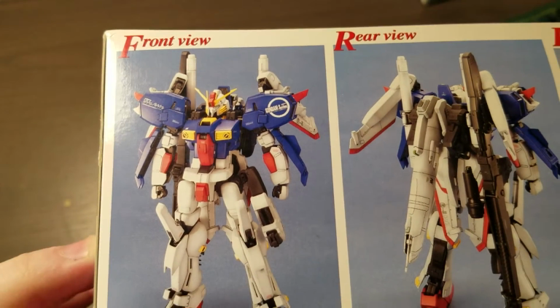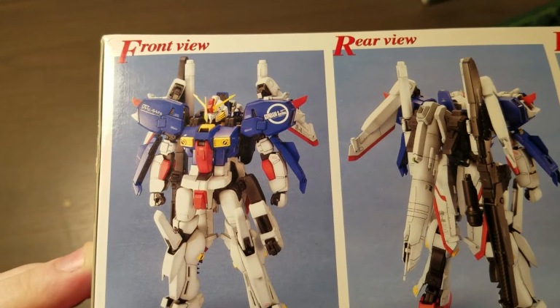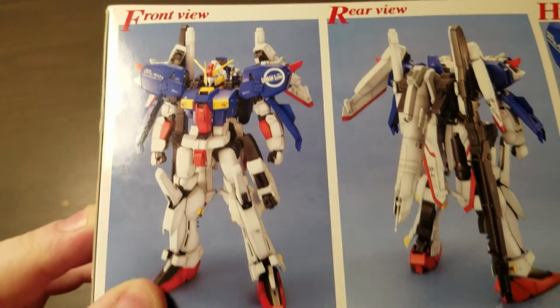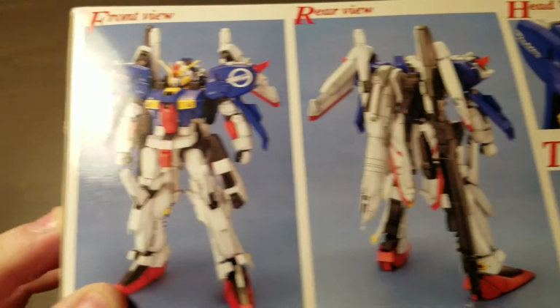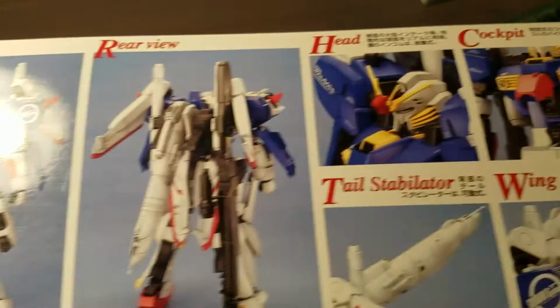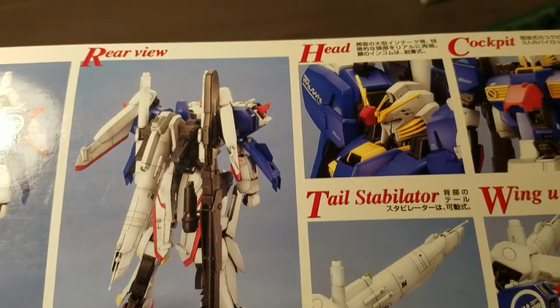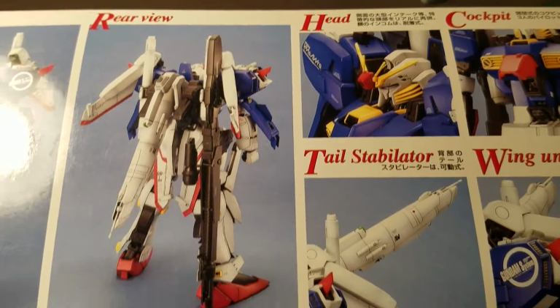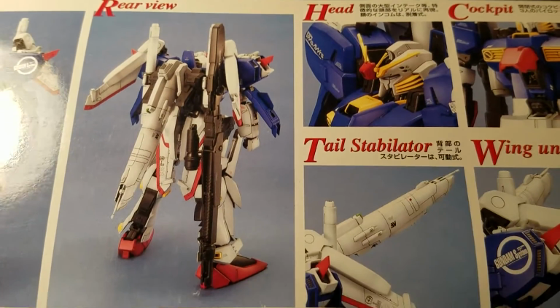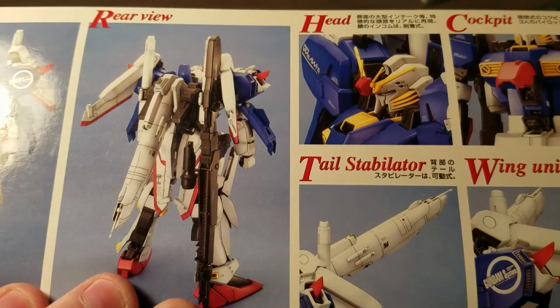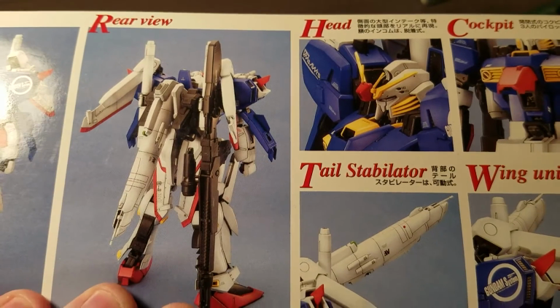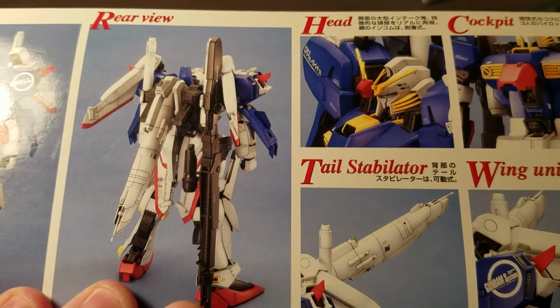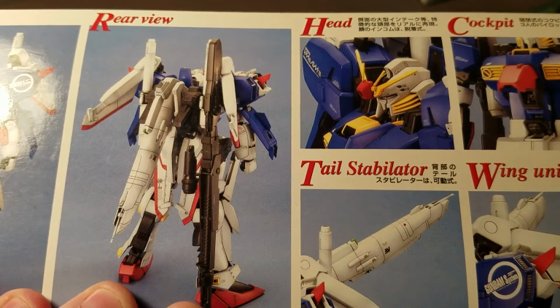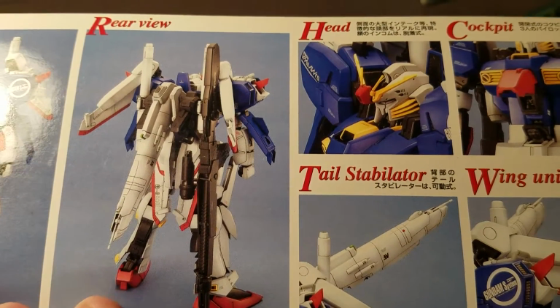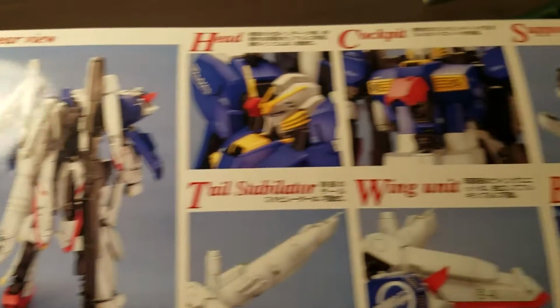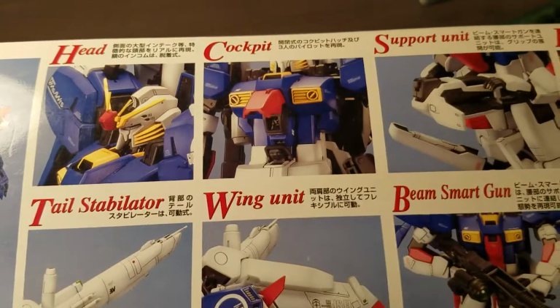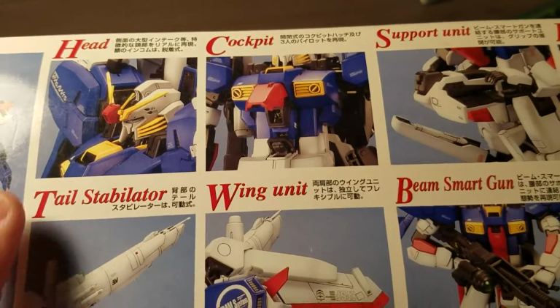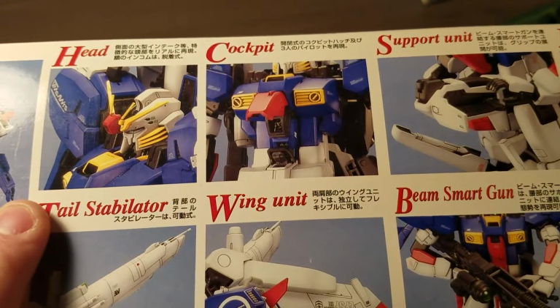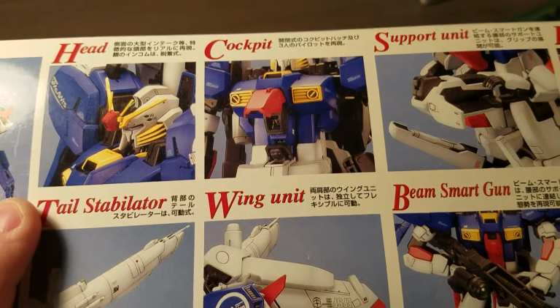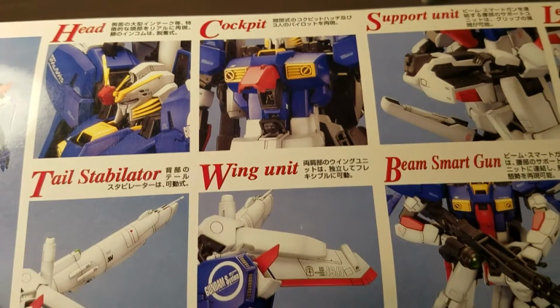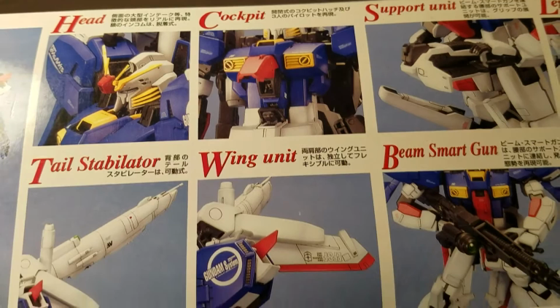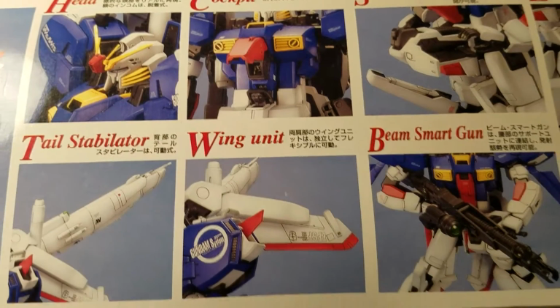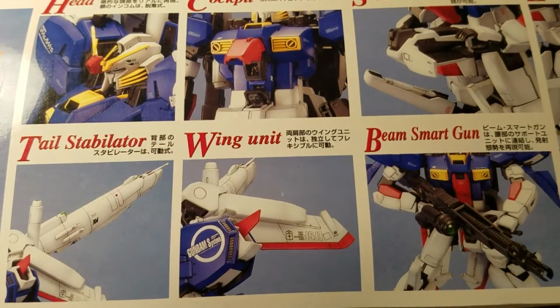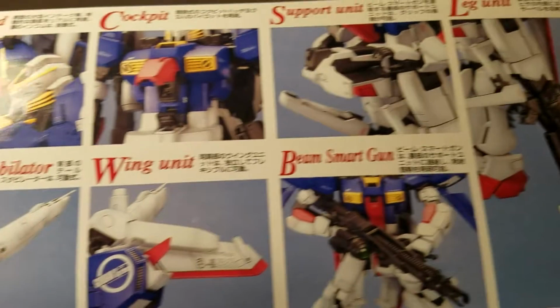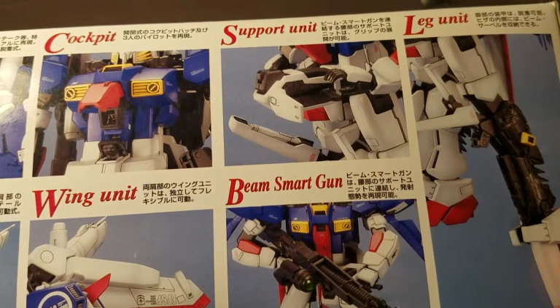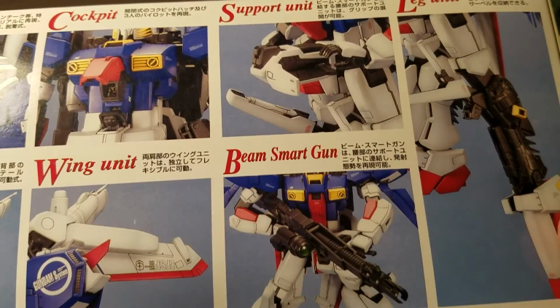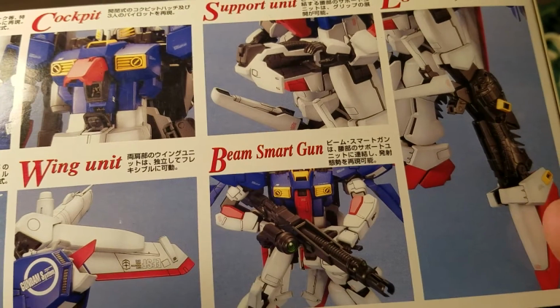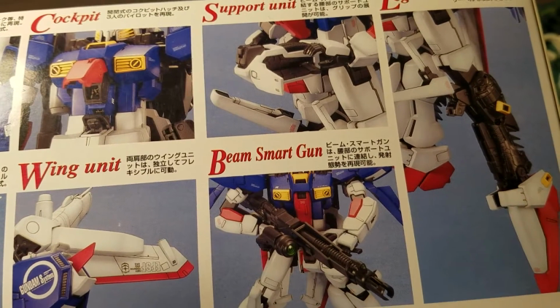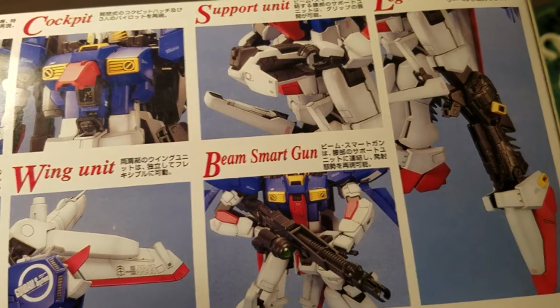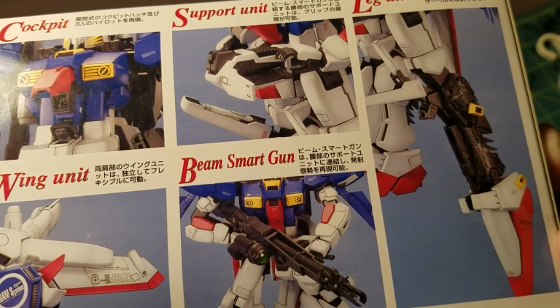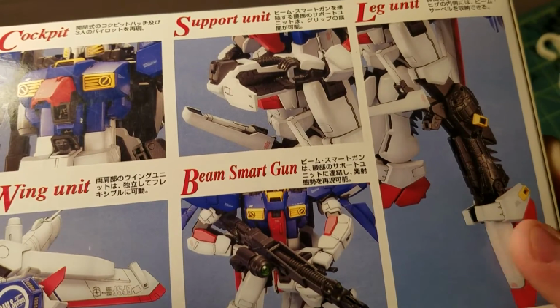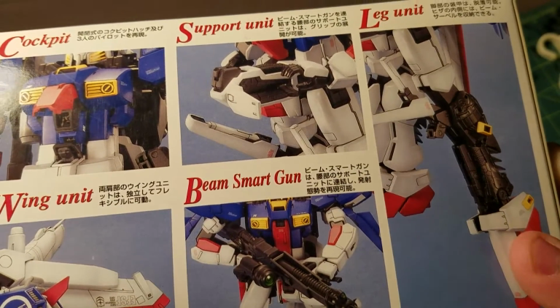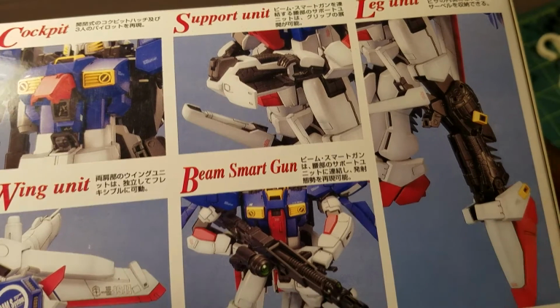I really love the design of this. I think the XS Gundam is a bit excessive, but the S Gundam is just perfect for me. I love how much it has going on and just all of the detail in it.